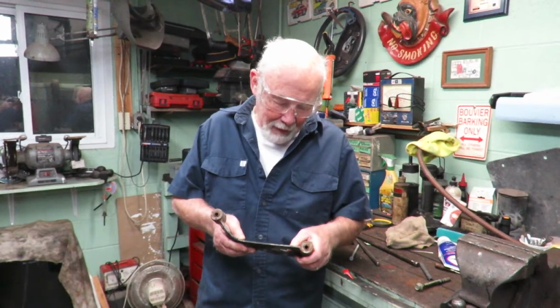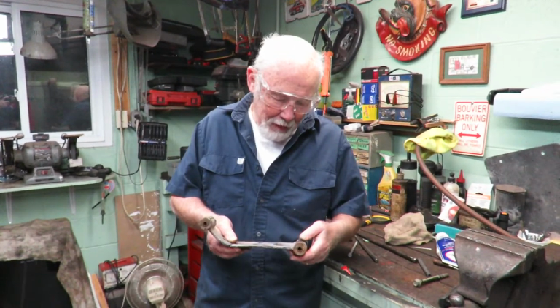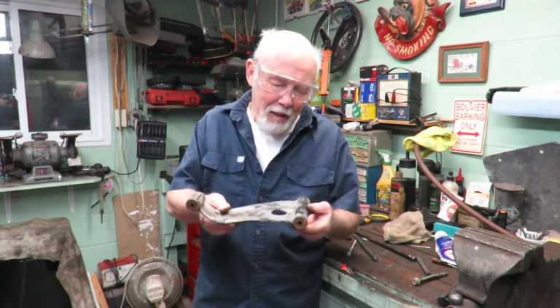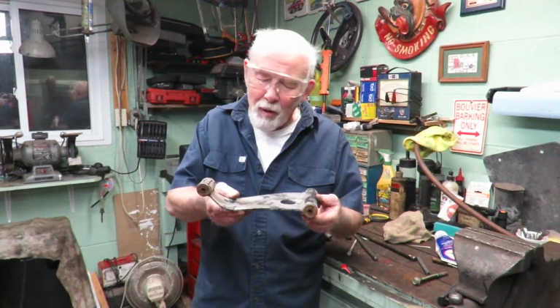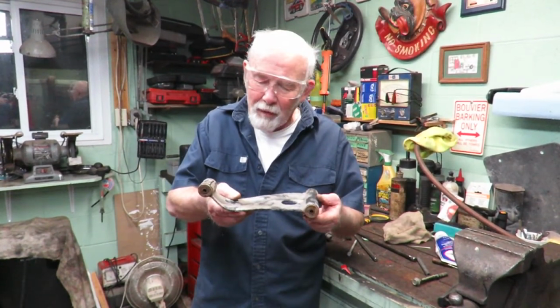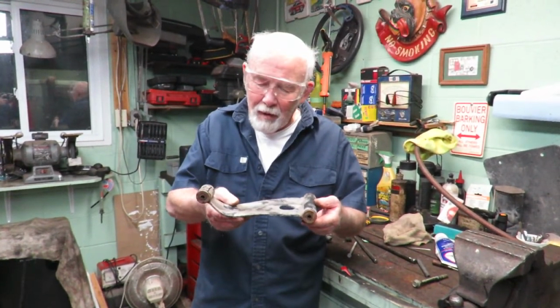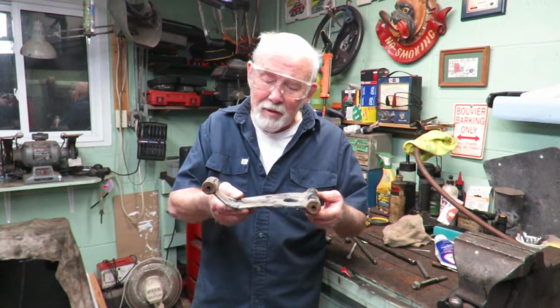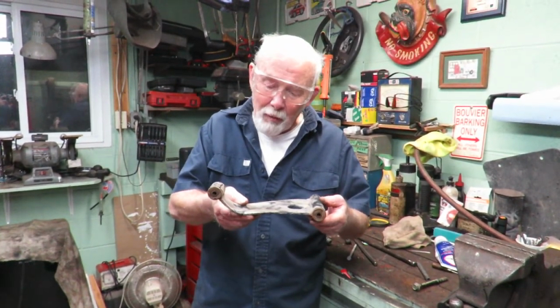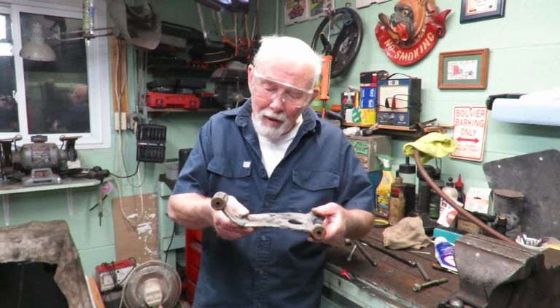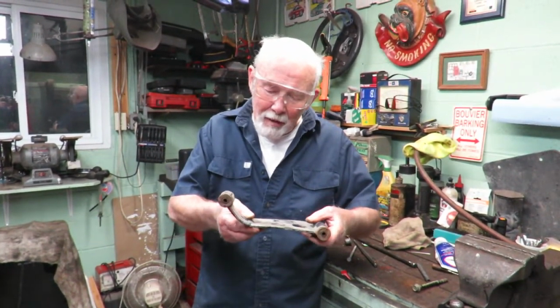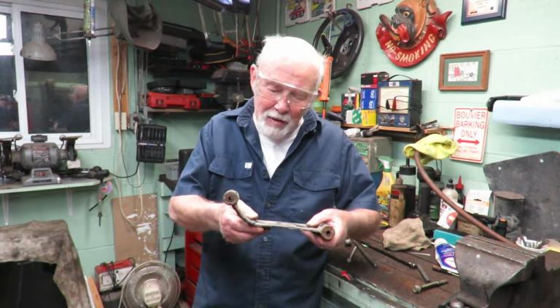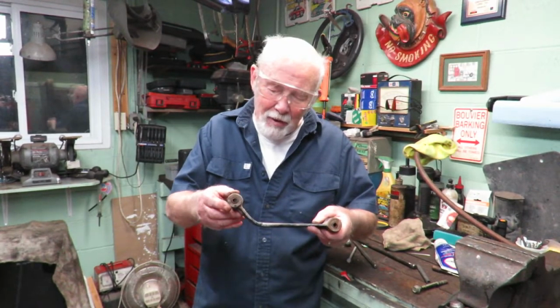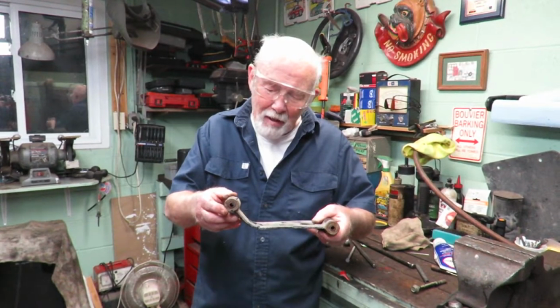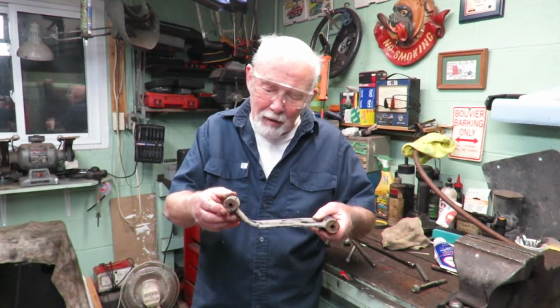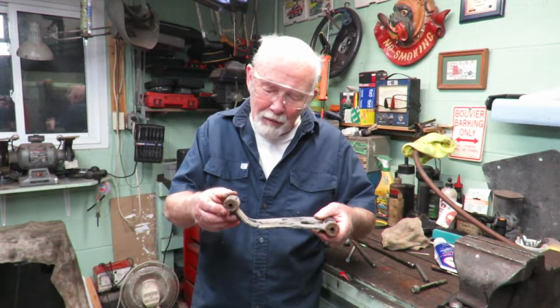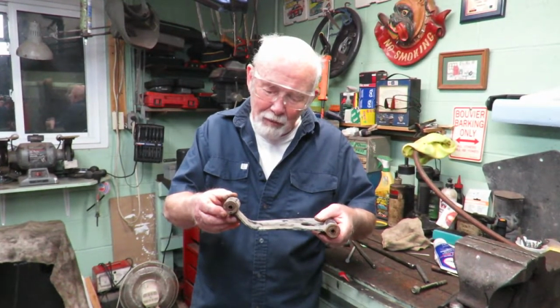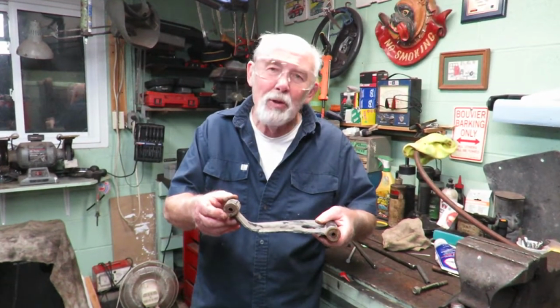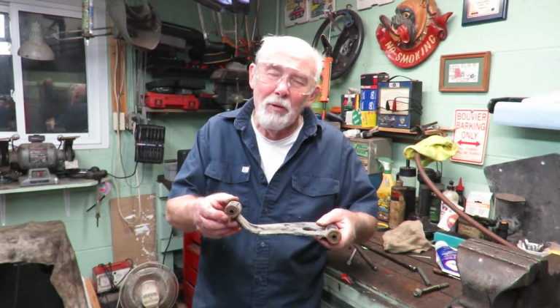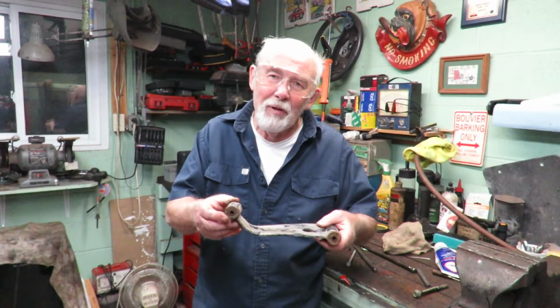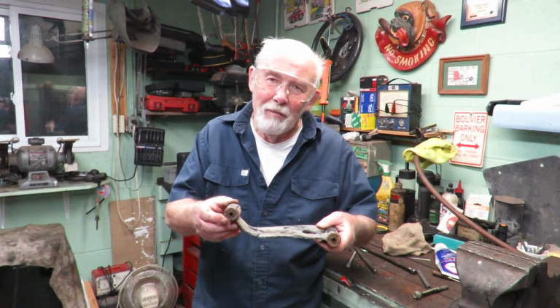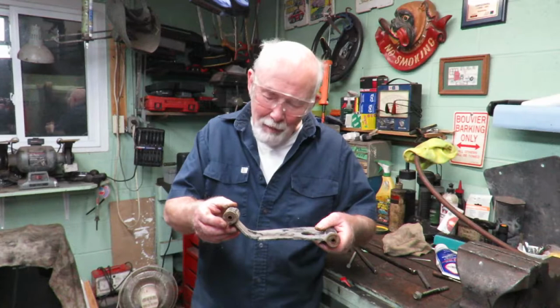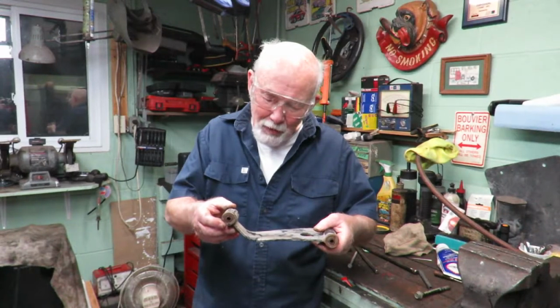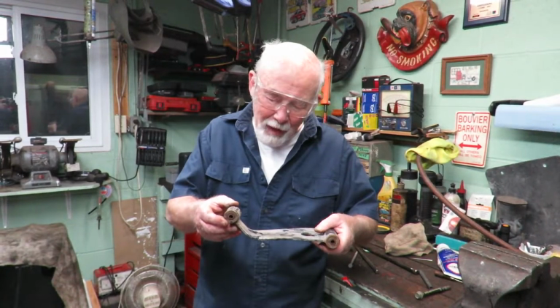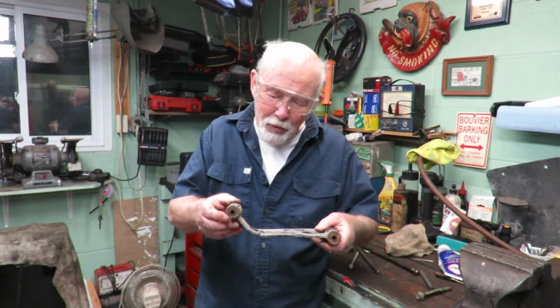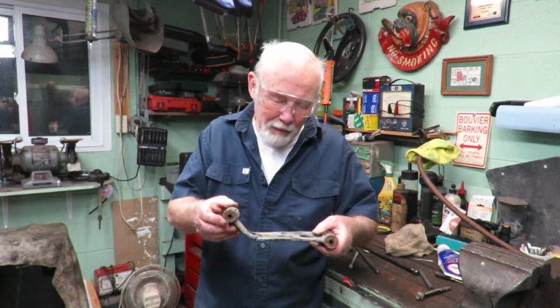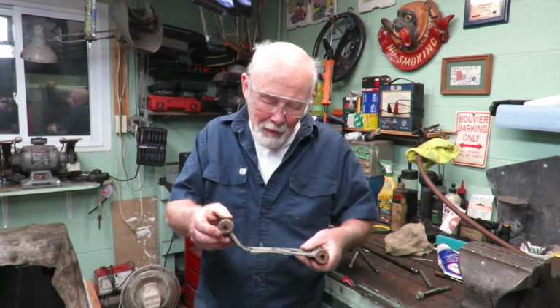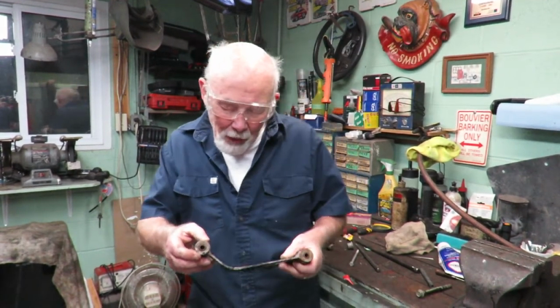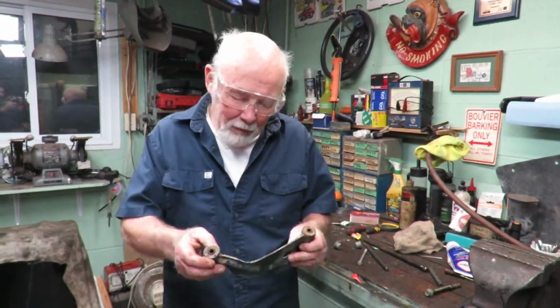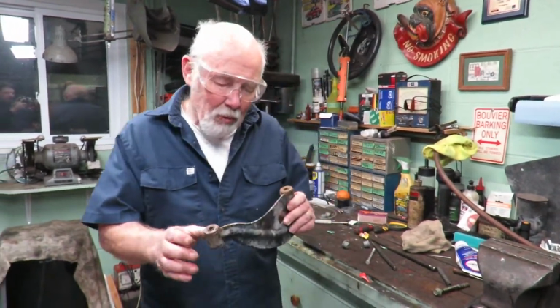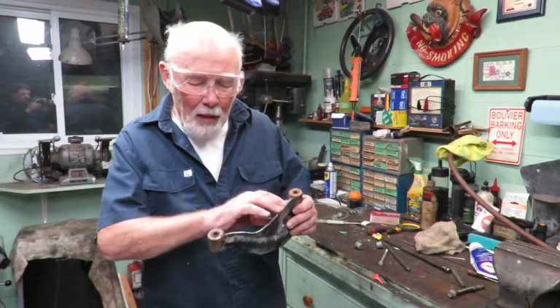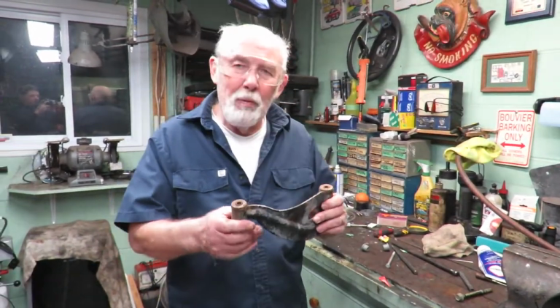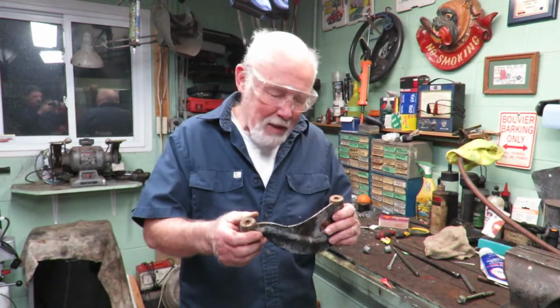This is an A-frame off one of them. This is a bent one — this is a product of too much beer and driving a cart. Normally I would just replace these.